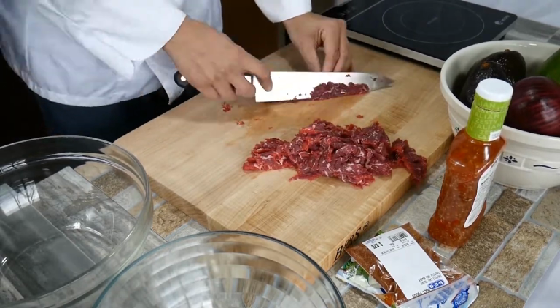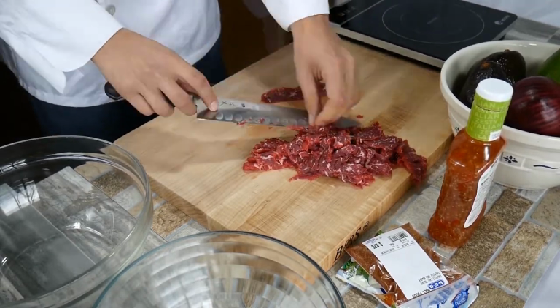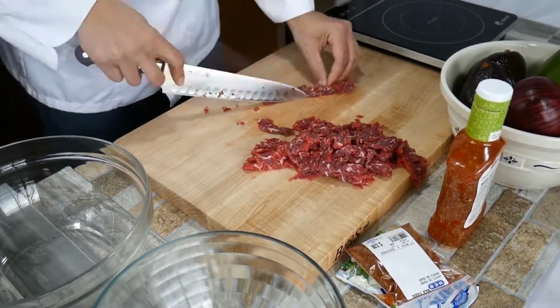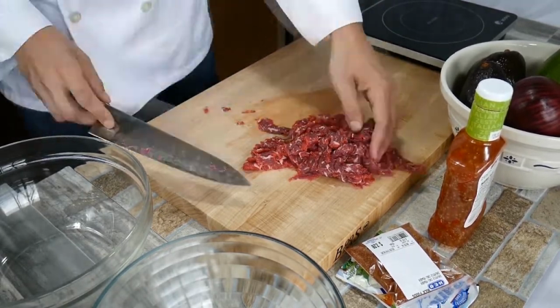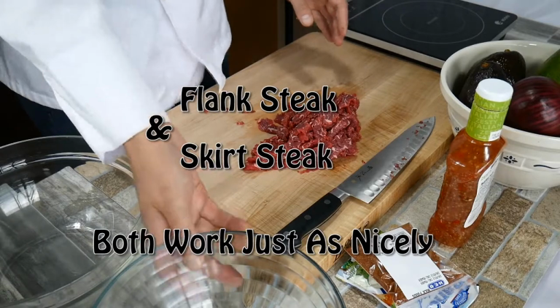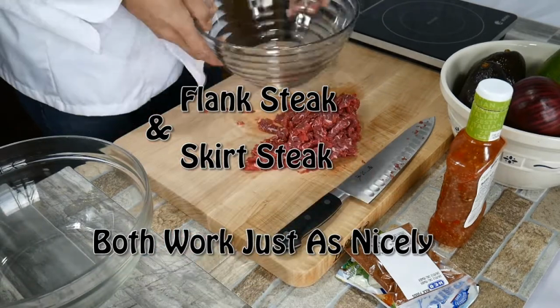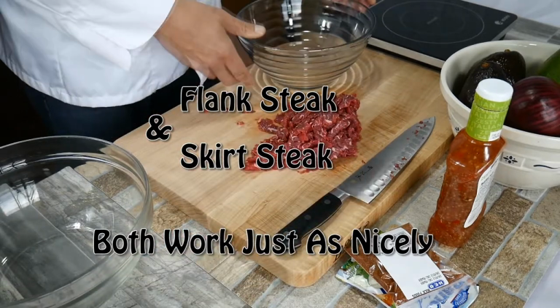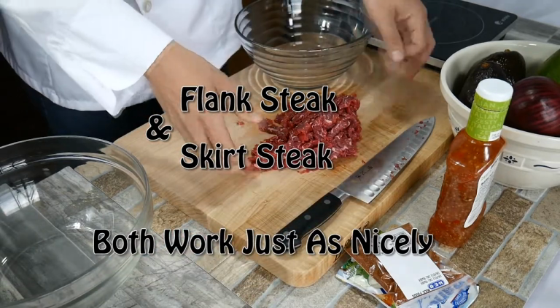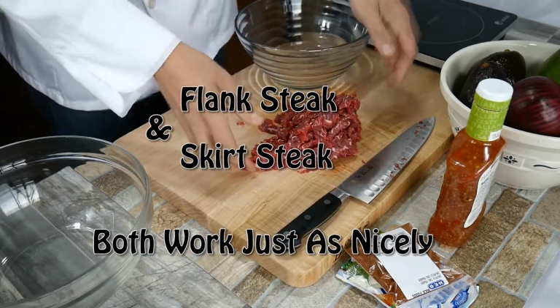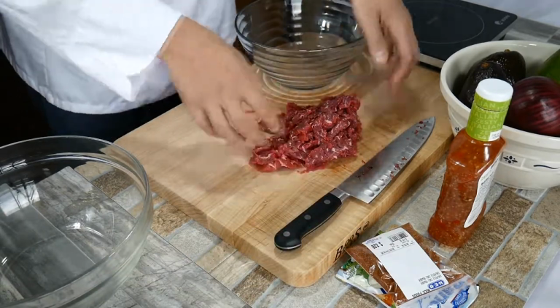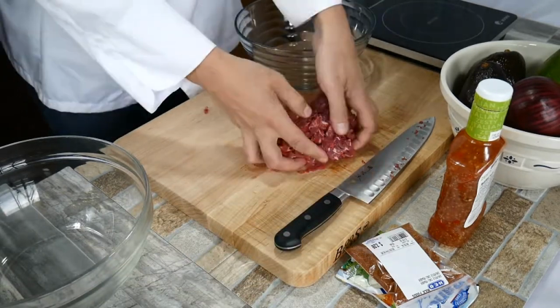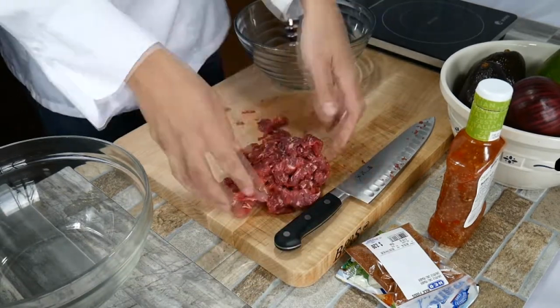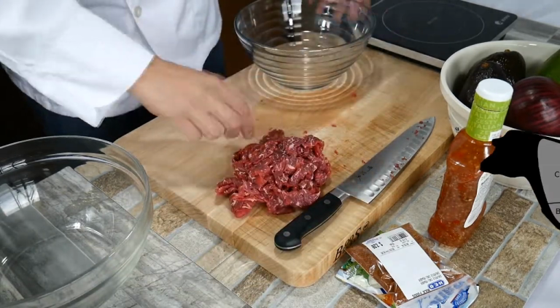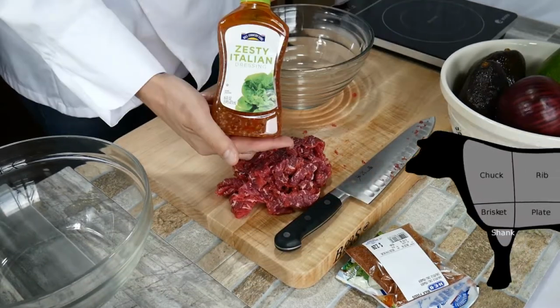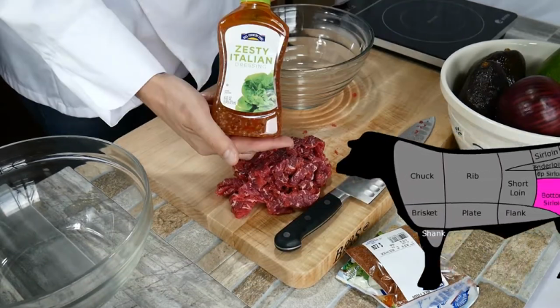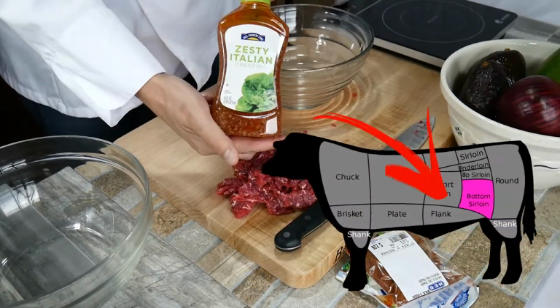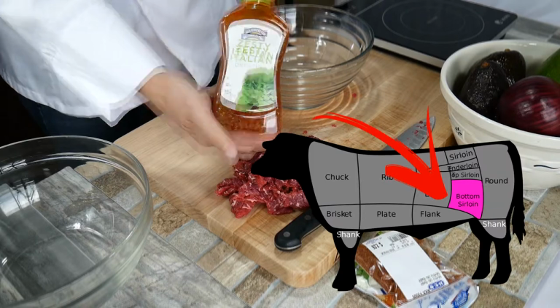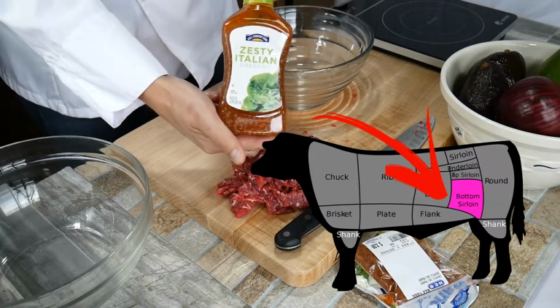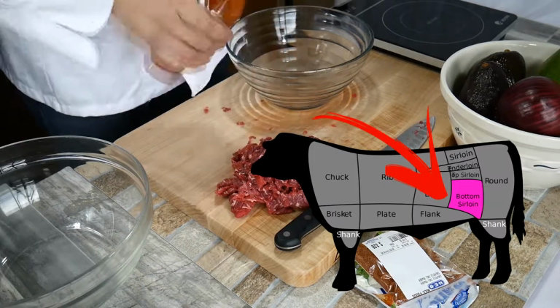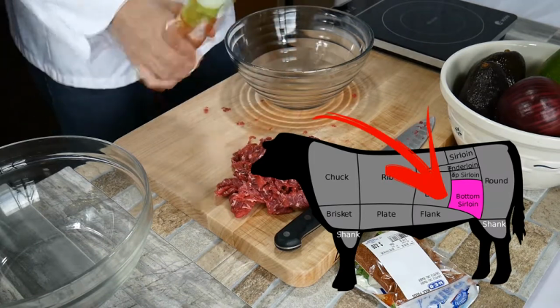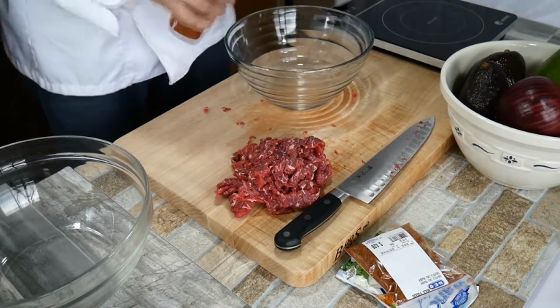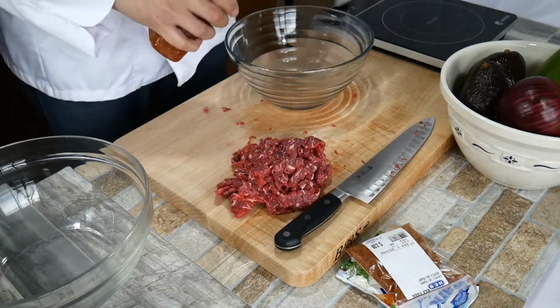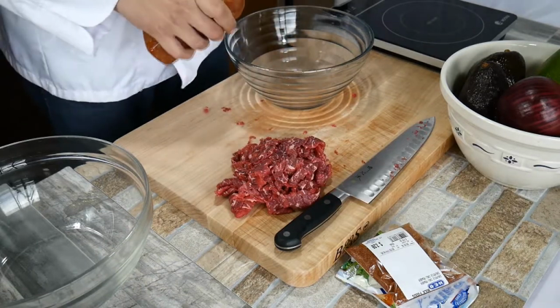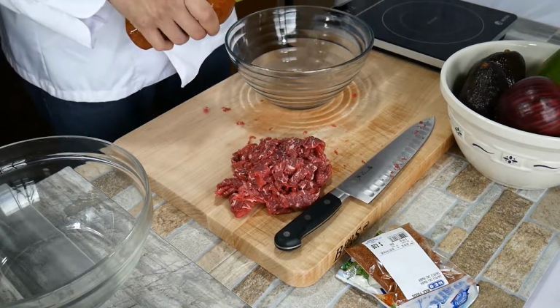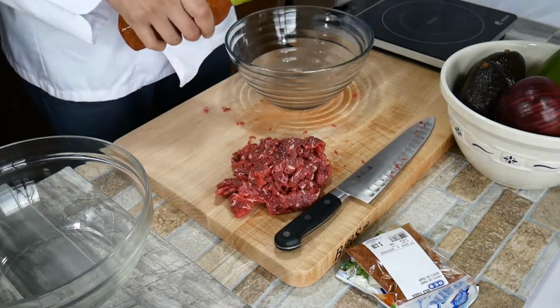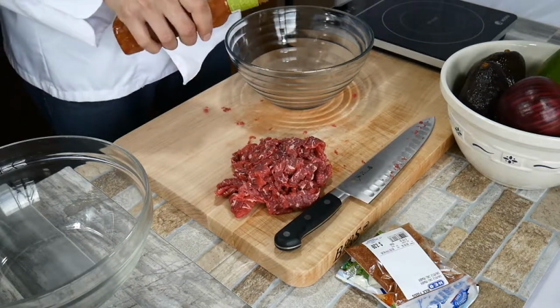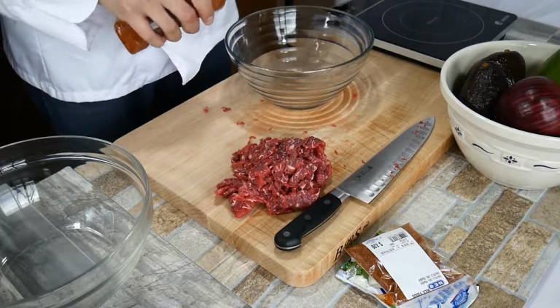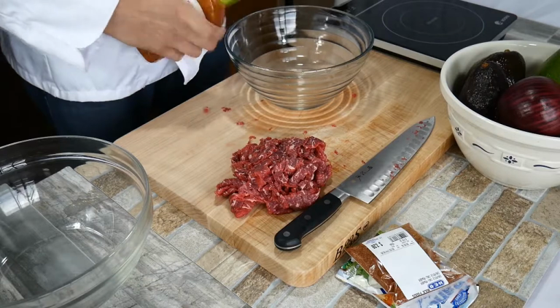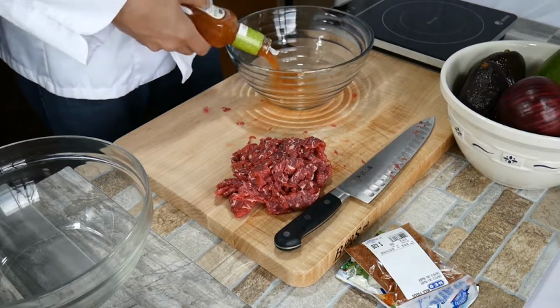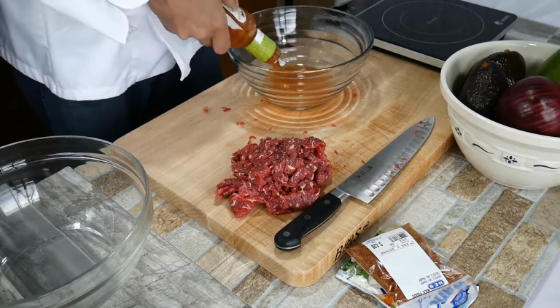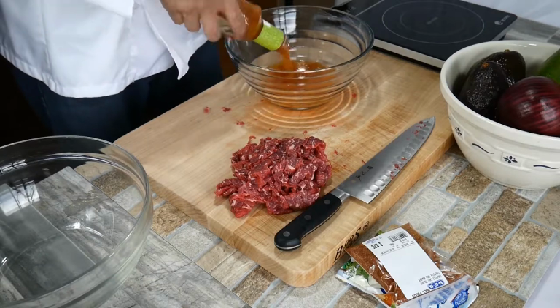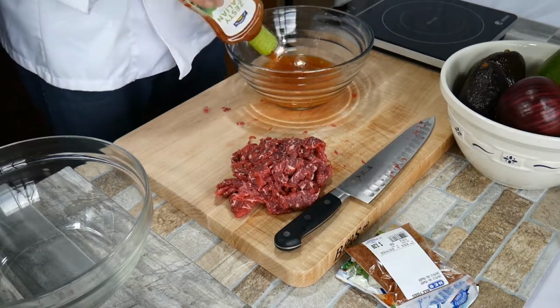Sirloin flap comes from the lower portion of the cow. It's very close to where the flank and skirt steak comes from, but there's only six pounds per cow of the sirloin flap, which is why you don't see it everywhere all the time.